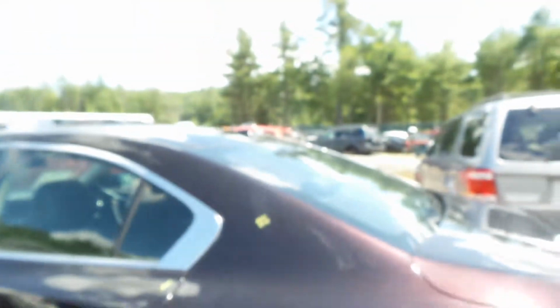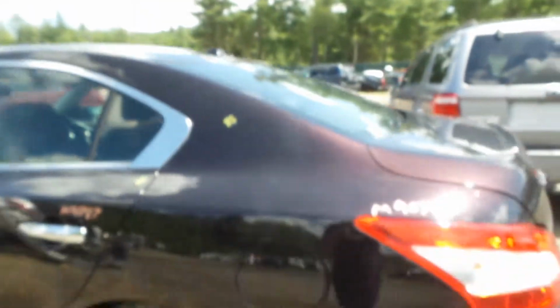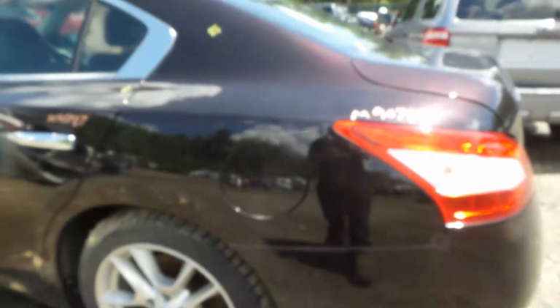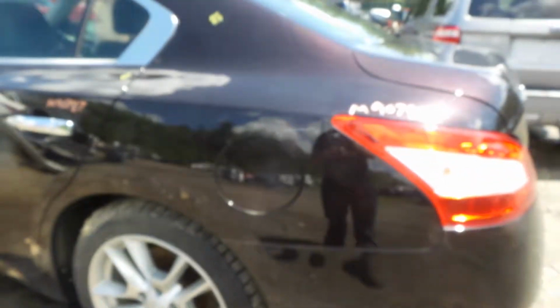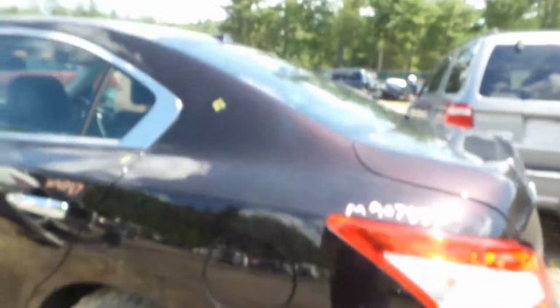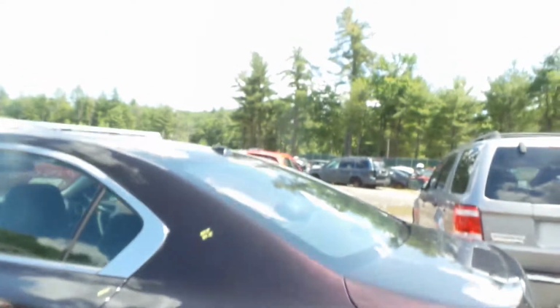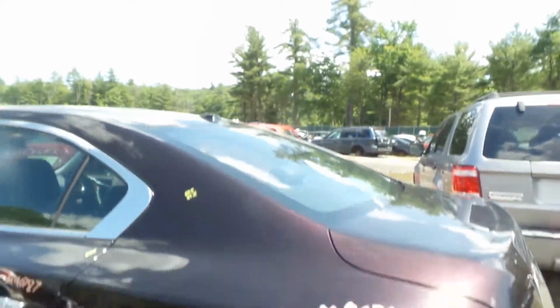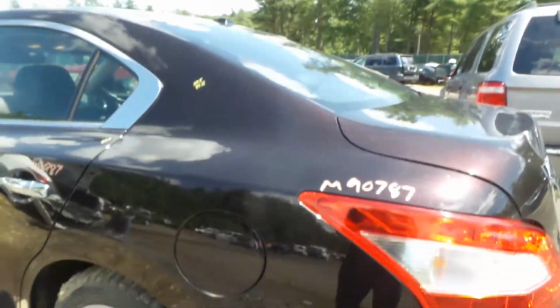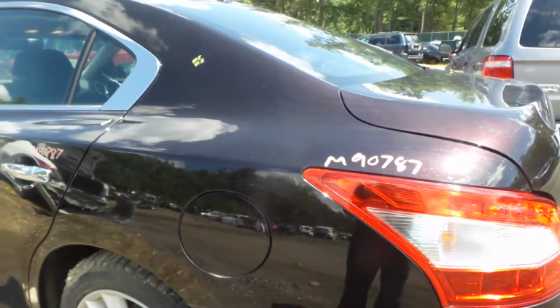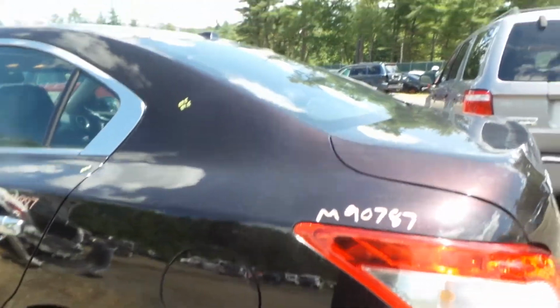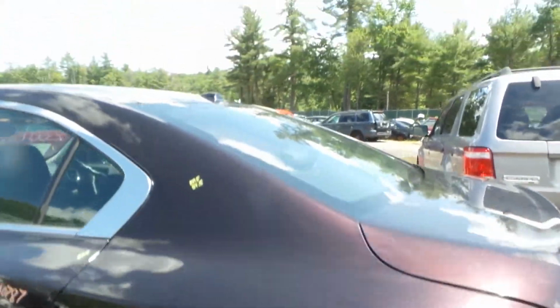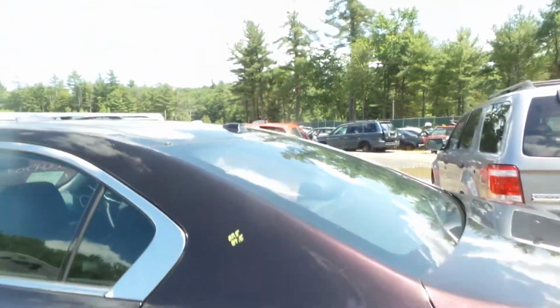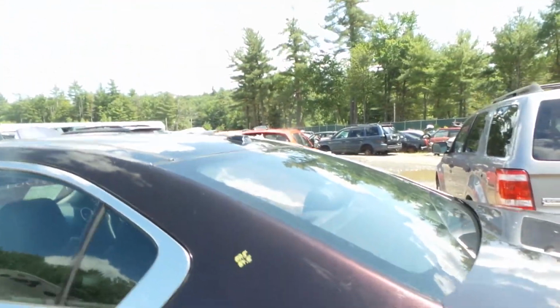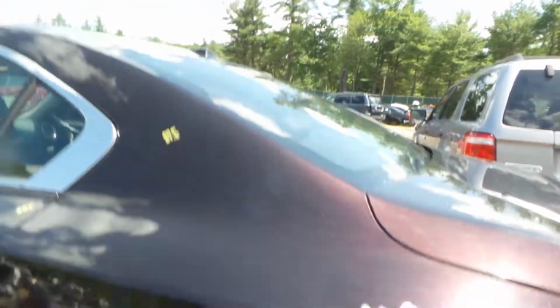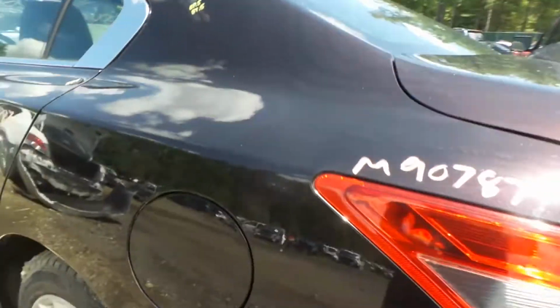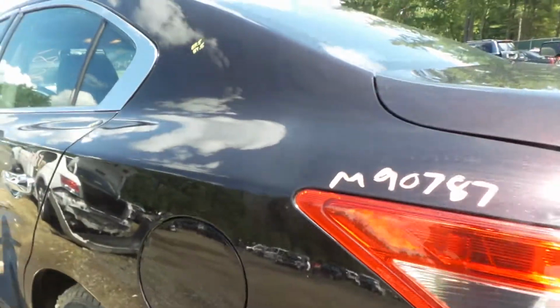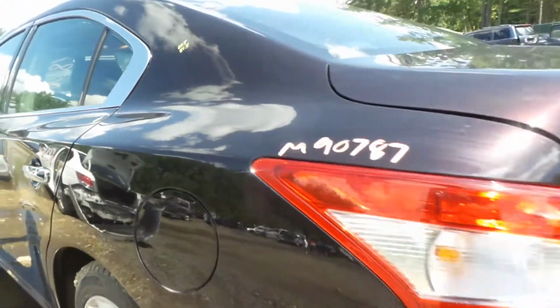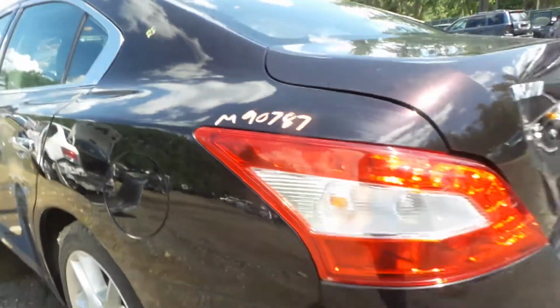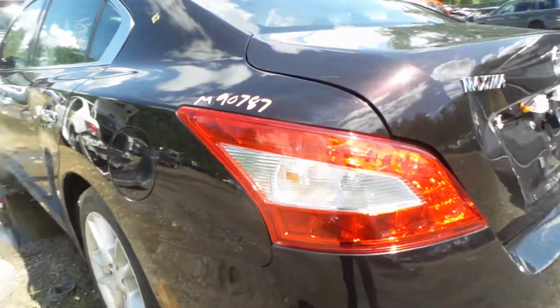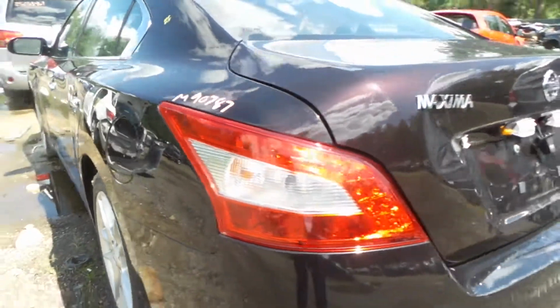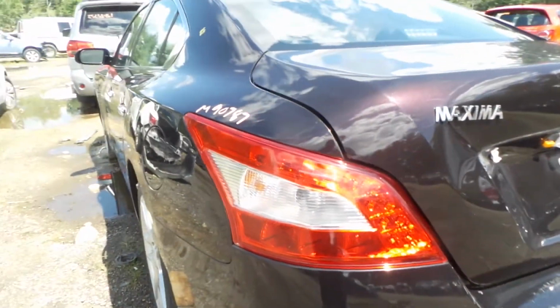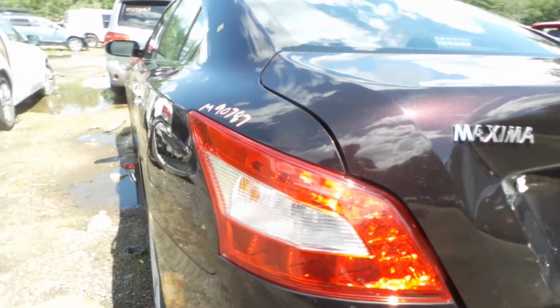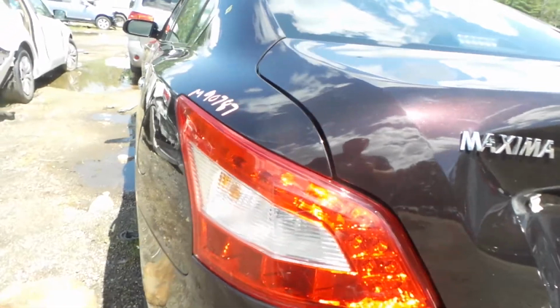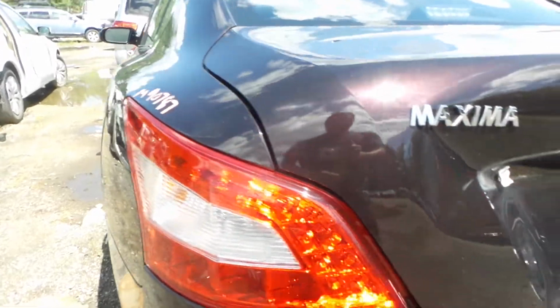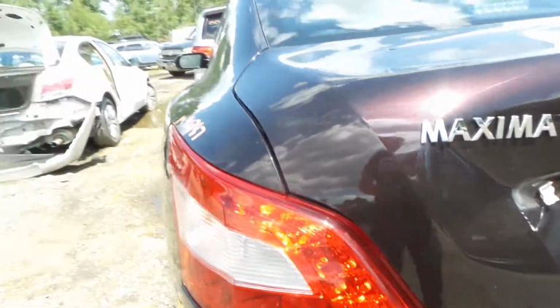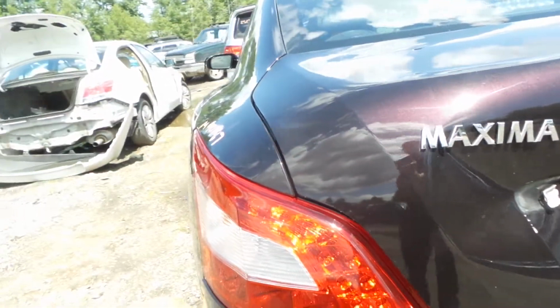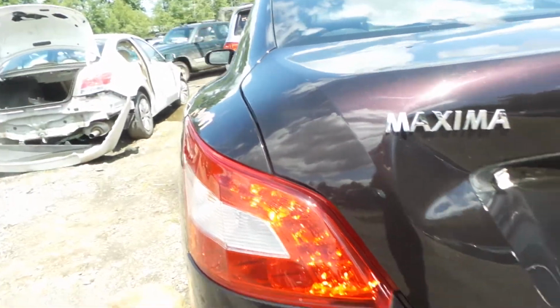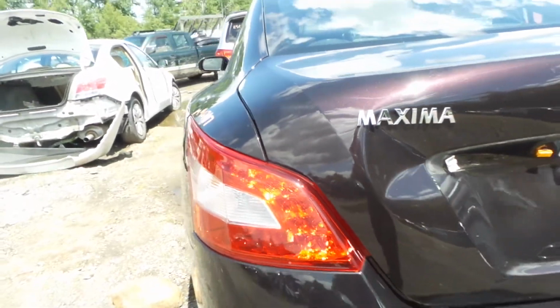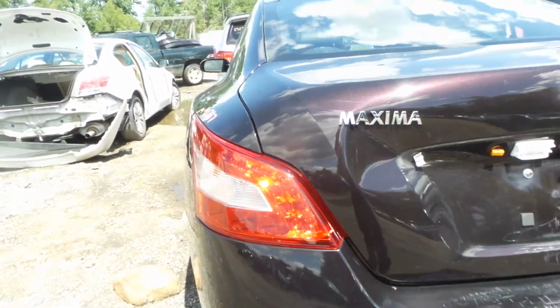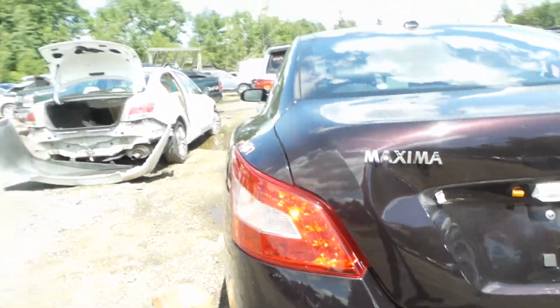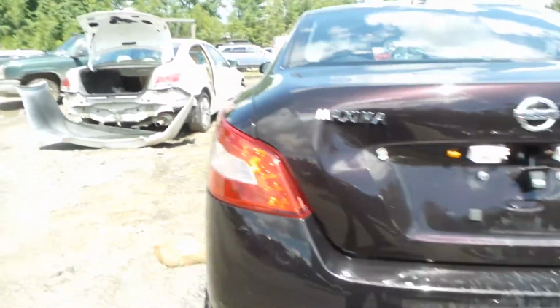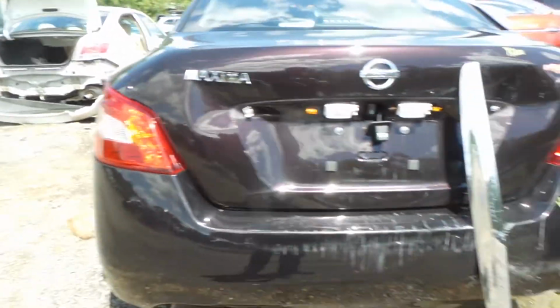Left quarter panel has a couple small pings in the paint, couple blemishes, but it does look real, real good. That left tail lamp does look pretty good and will be available as well.